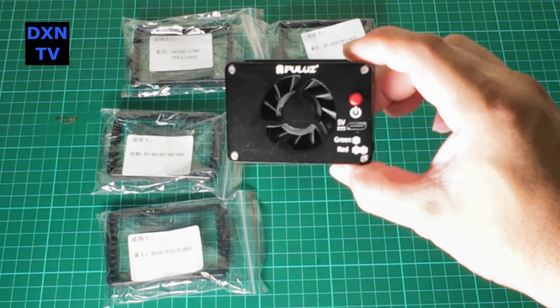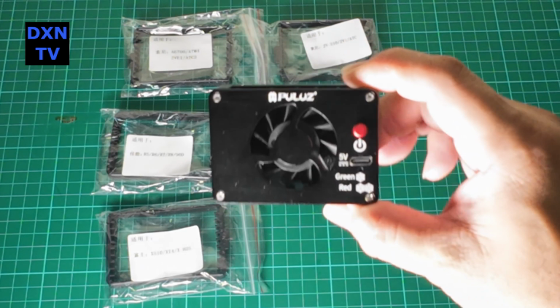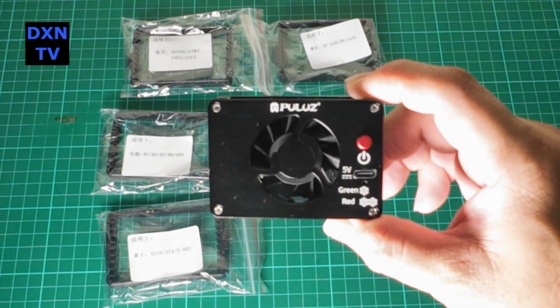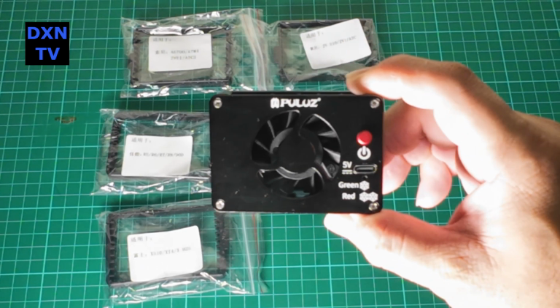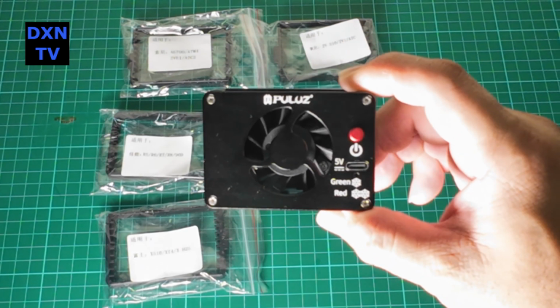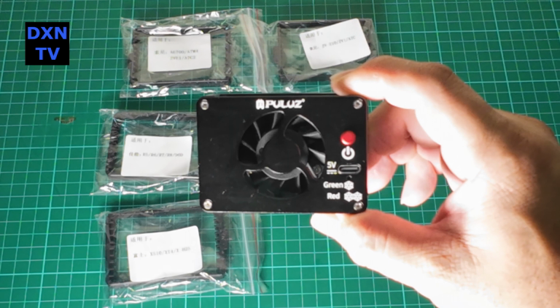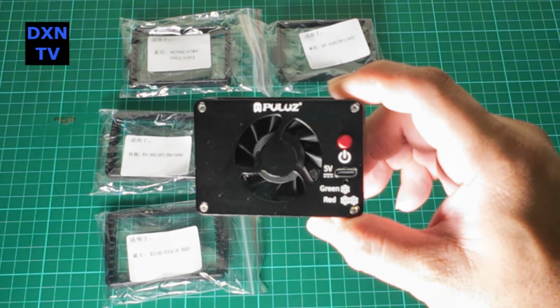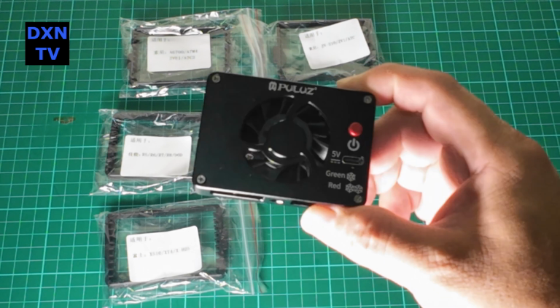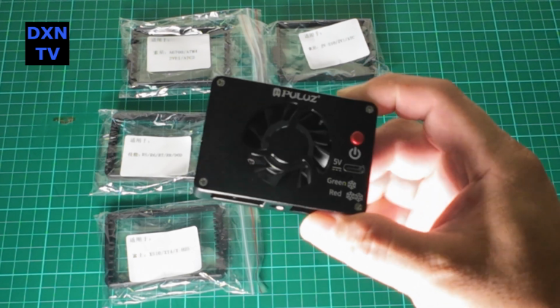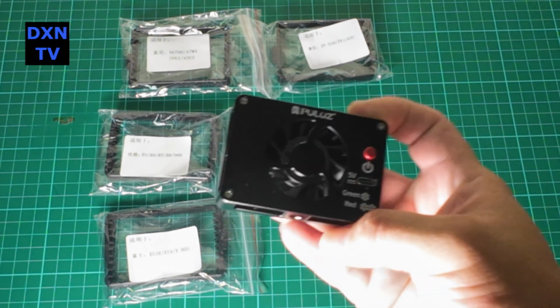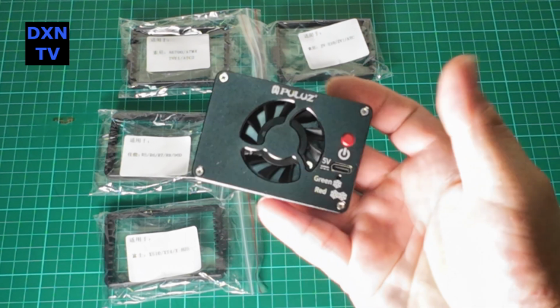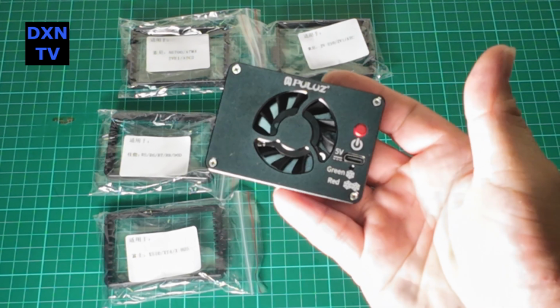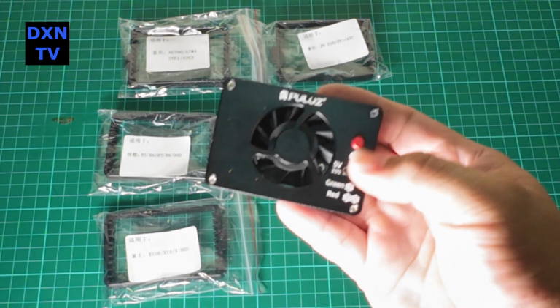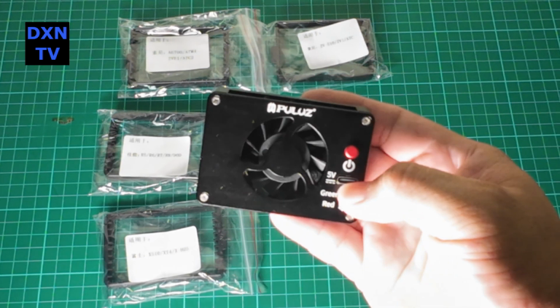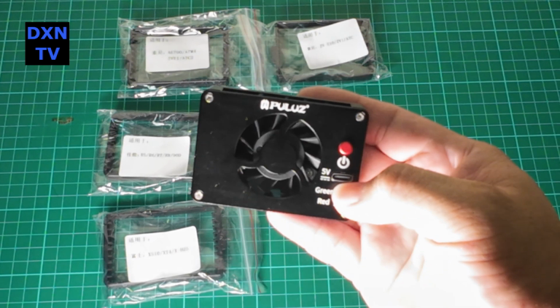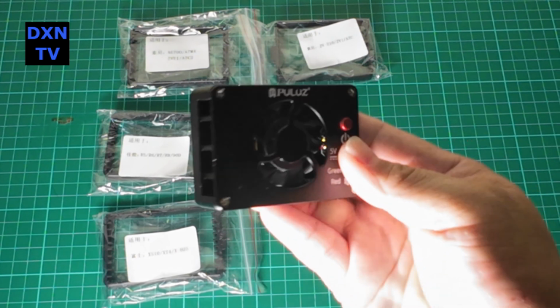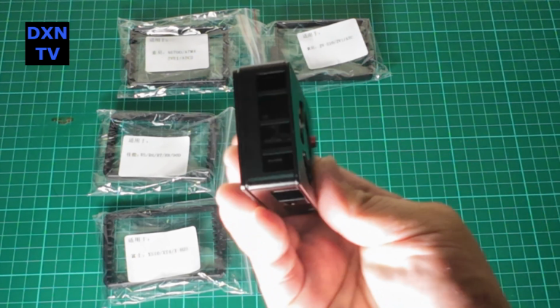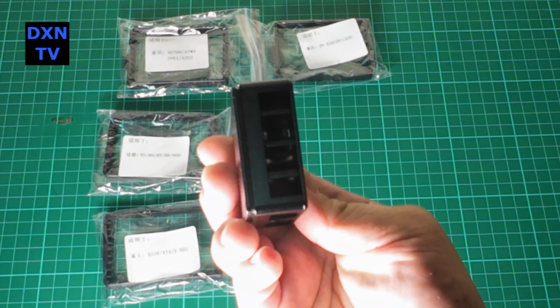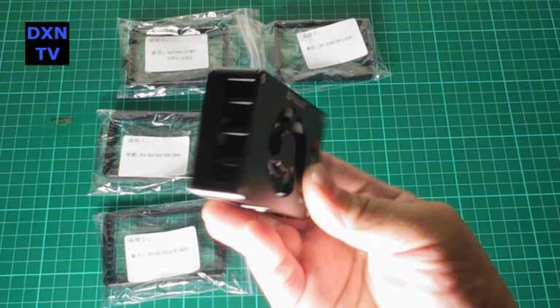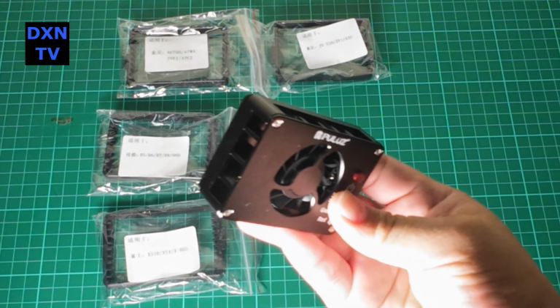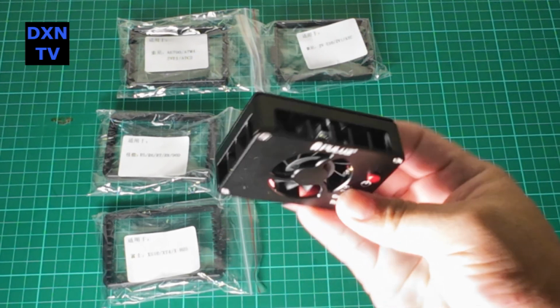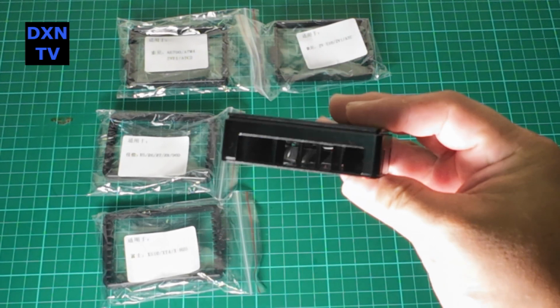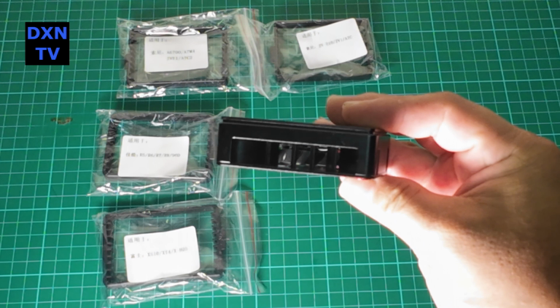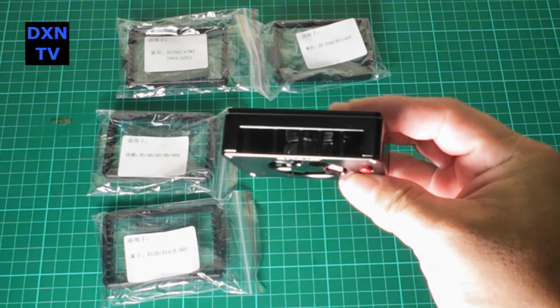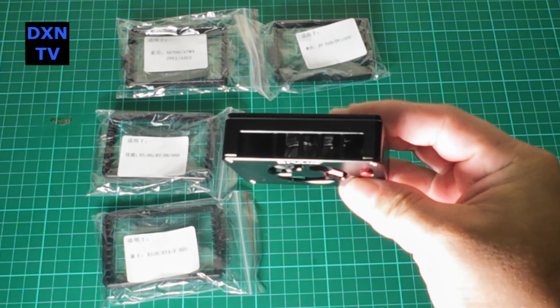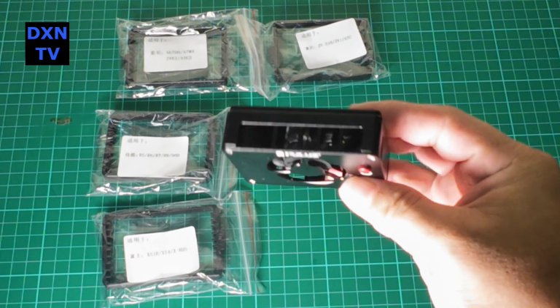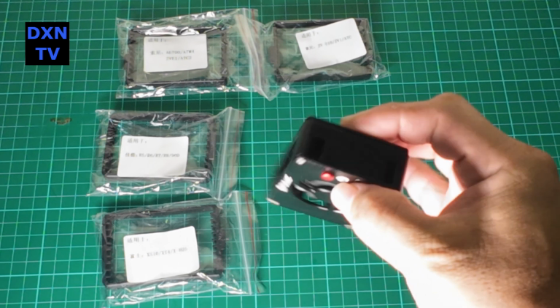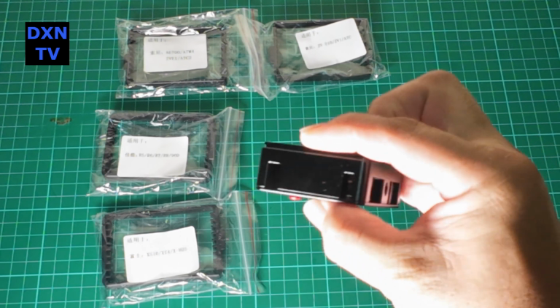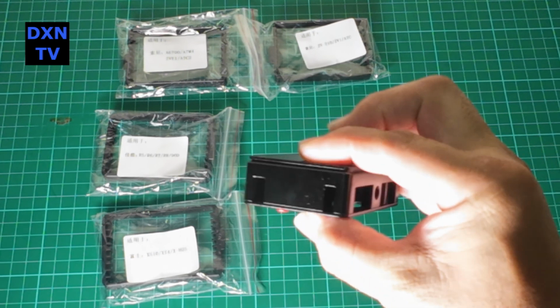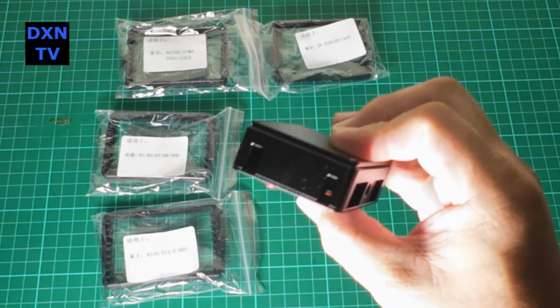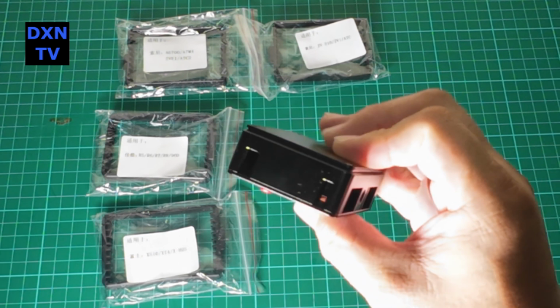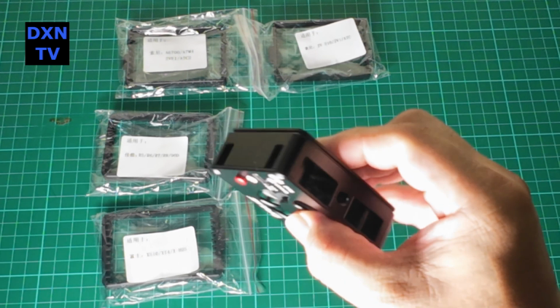We know overheating is a common problem for shooting 4K videos with mirrorless cameras. Among many of those little fan coolers, we've decided to try out this unit from Pulu.